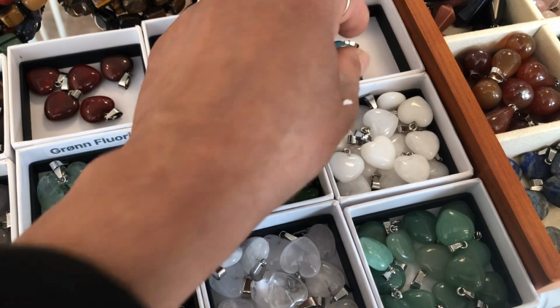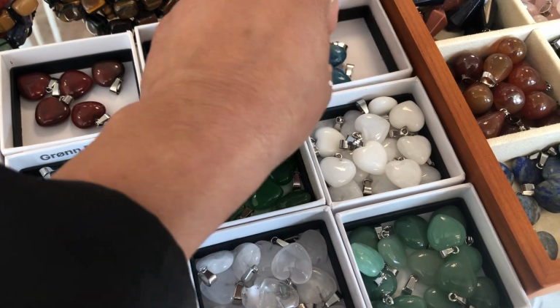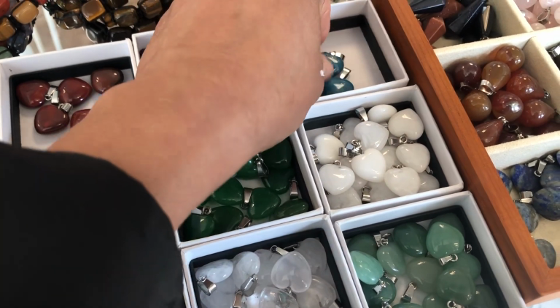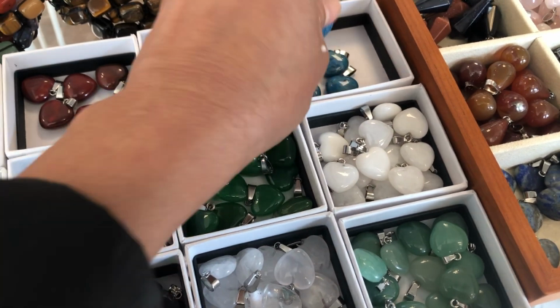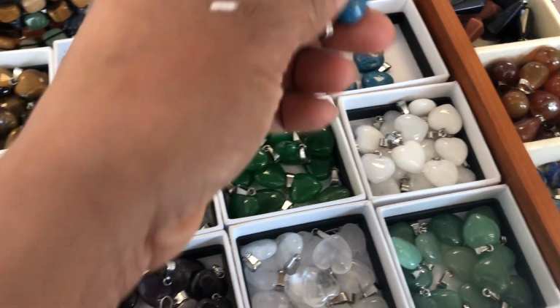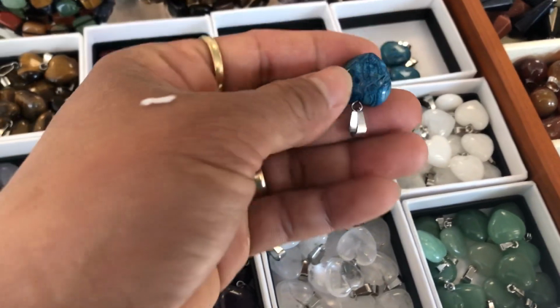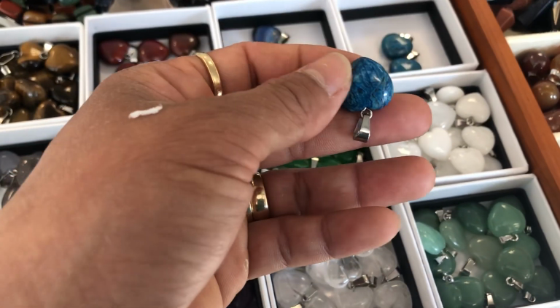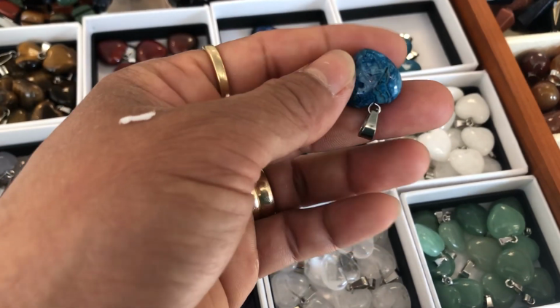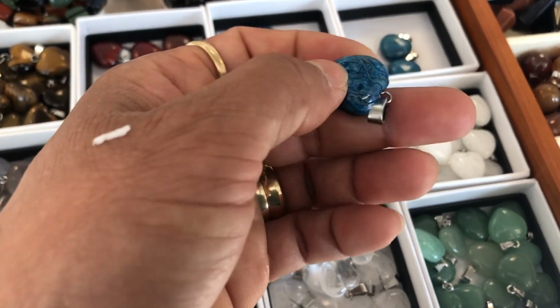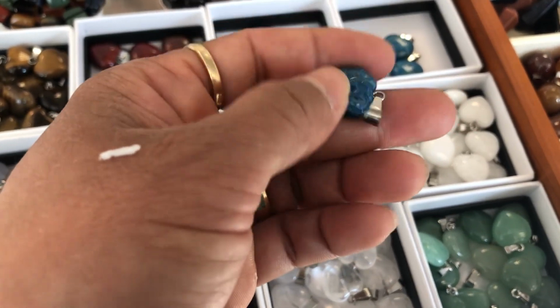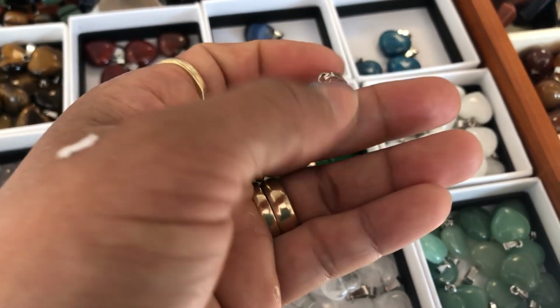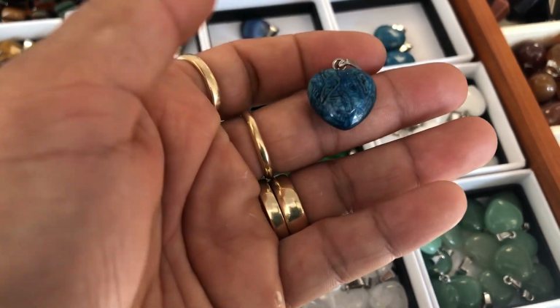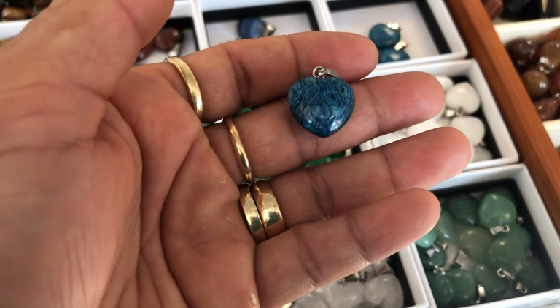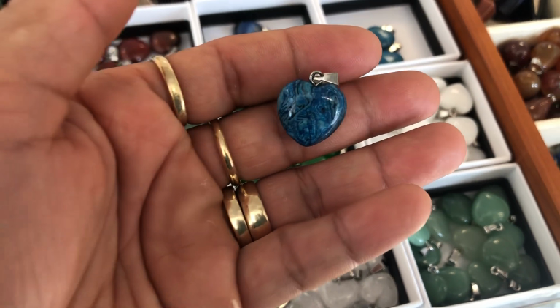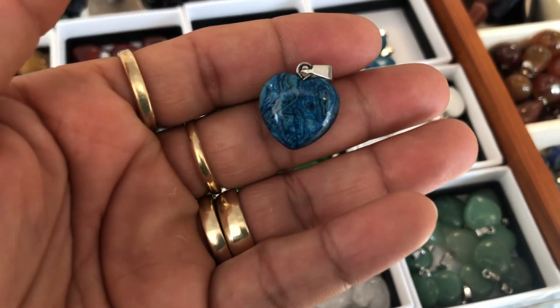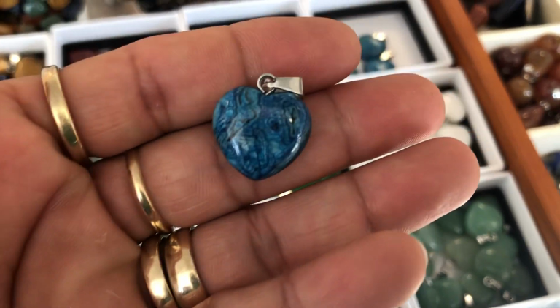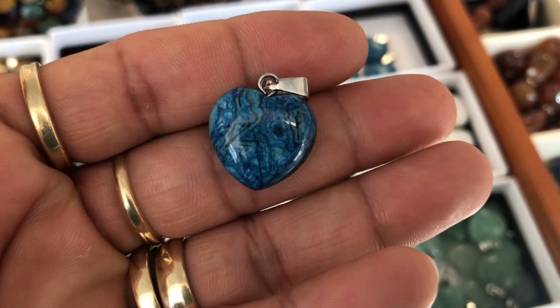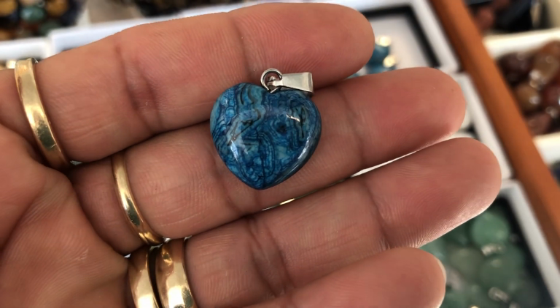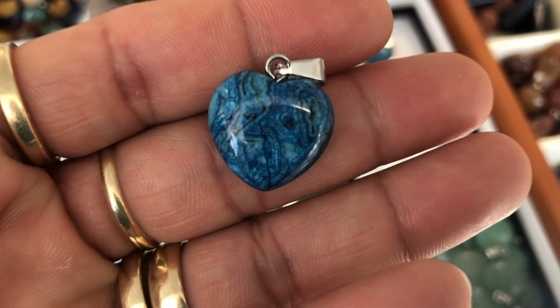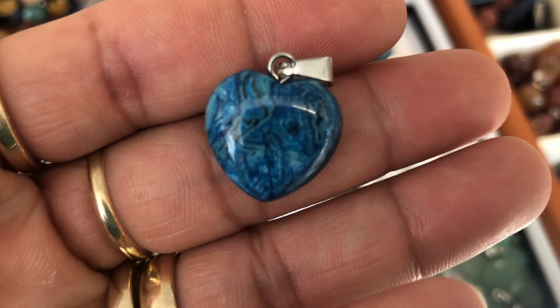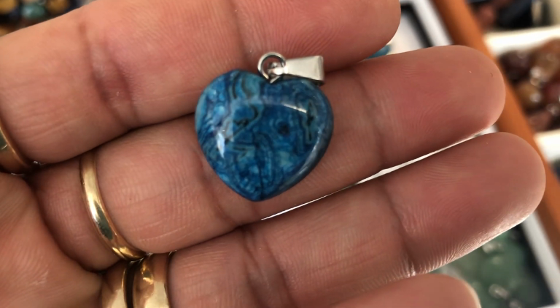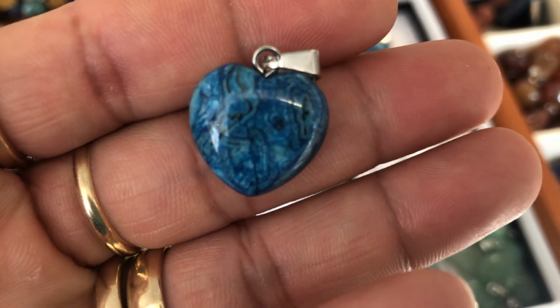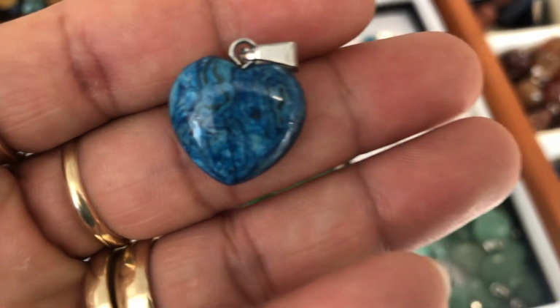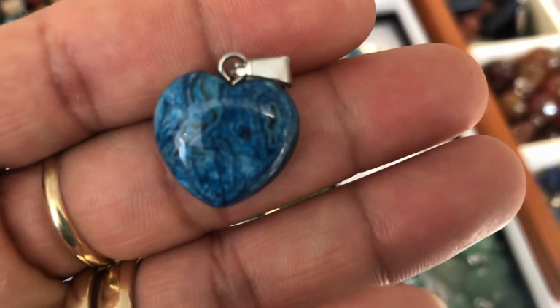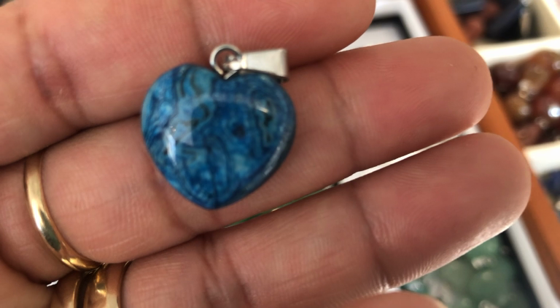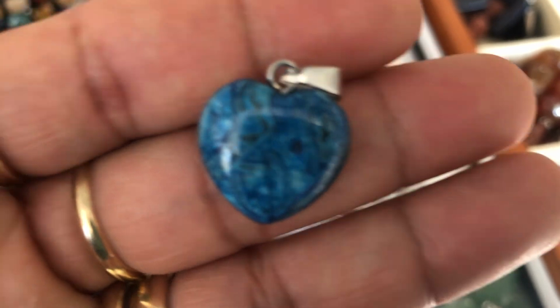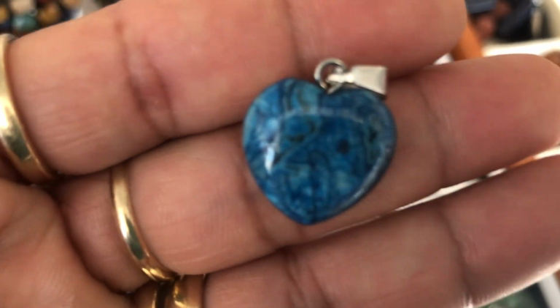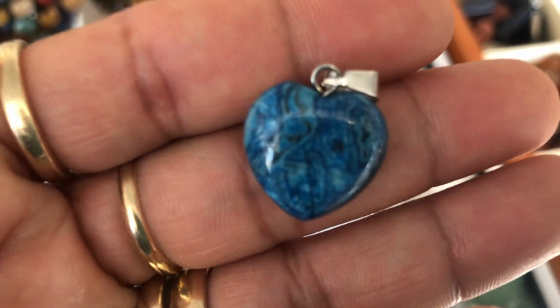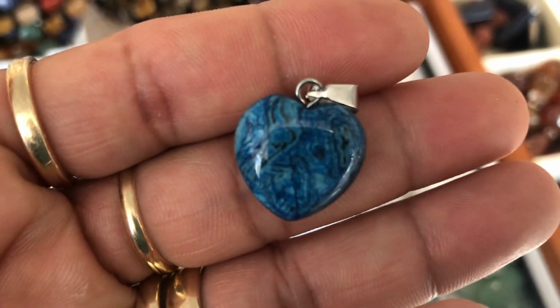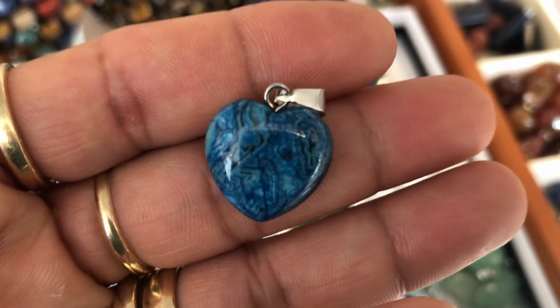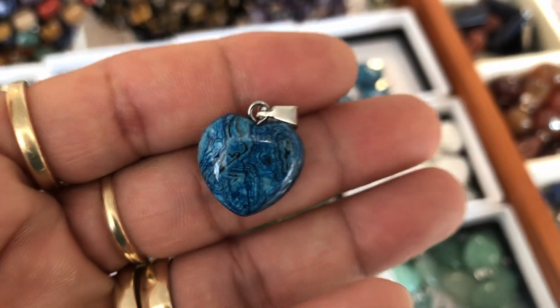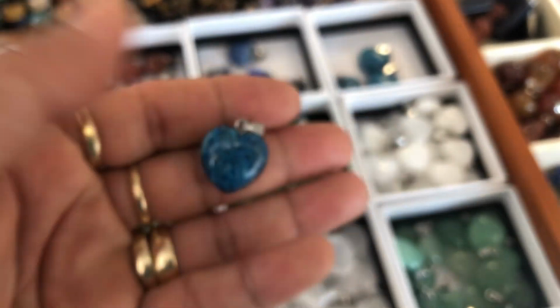And last is apatite heart crystal — it's beautiful, really beautiful. Thank you so much for watching!